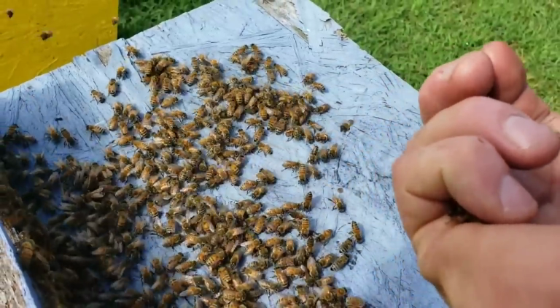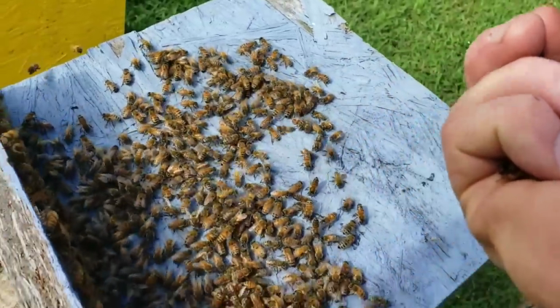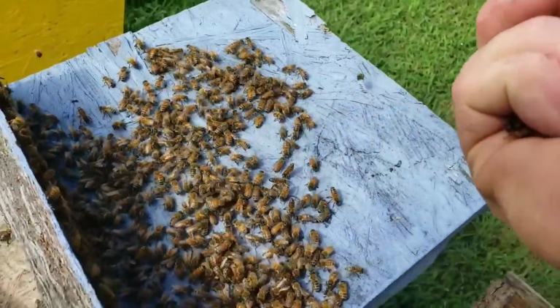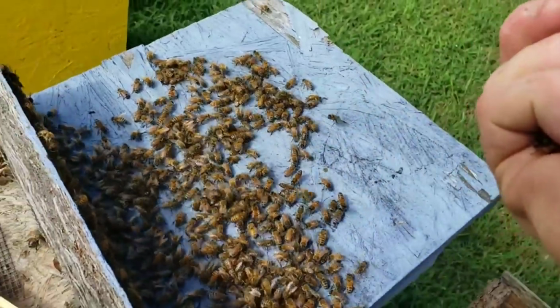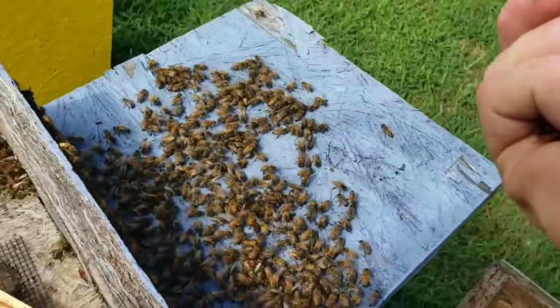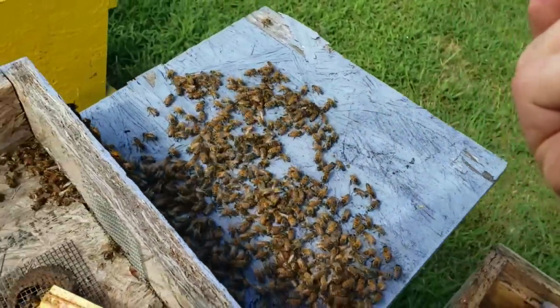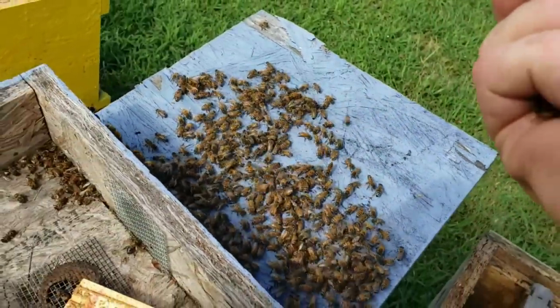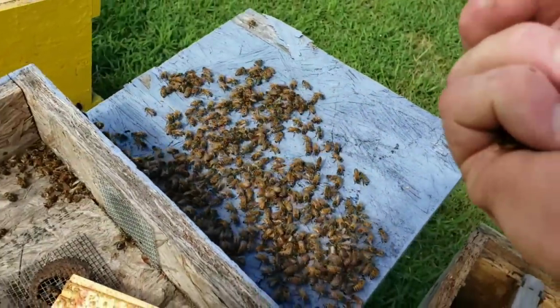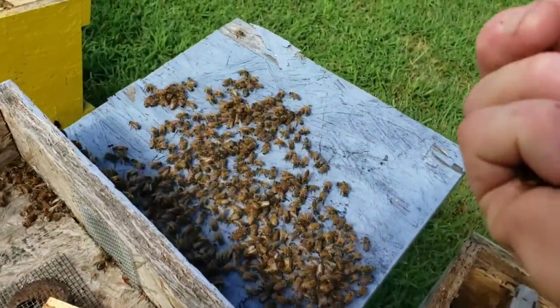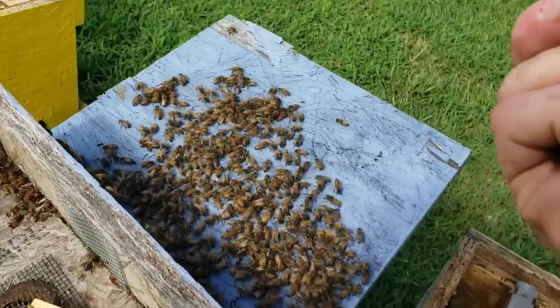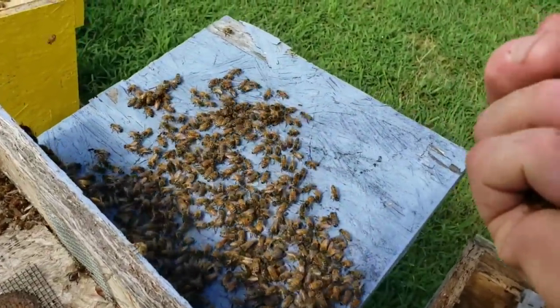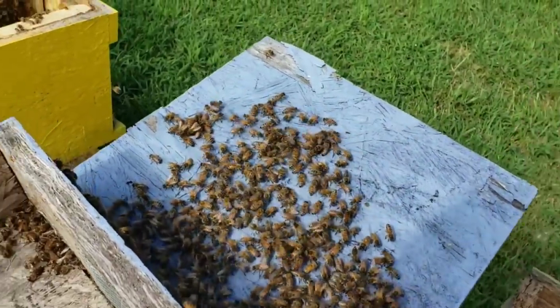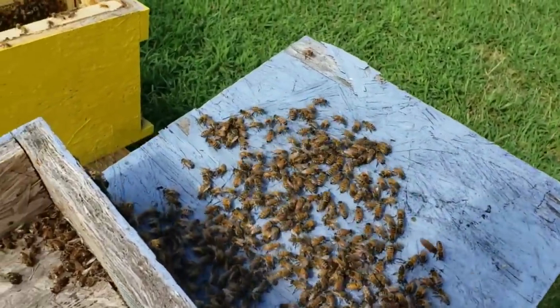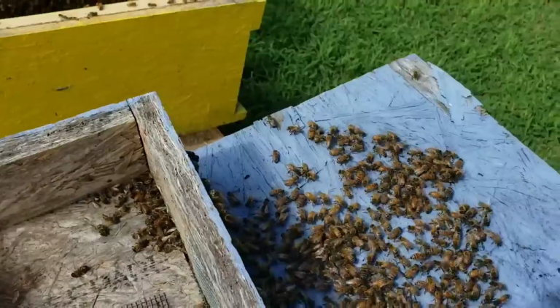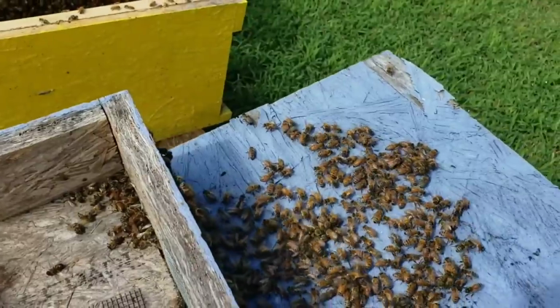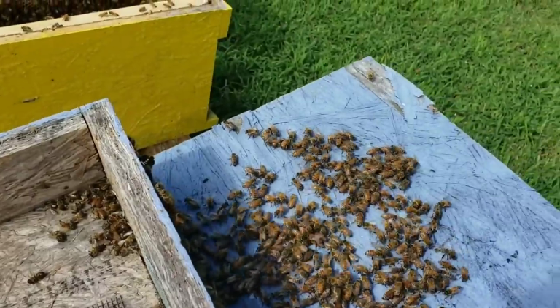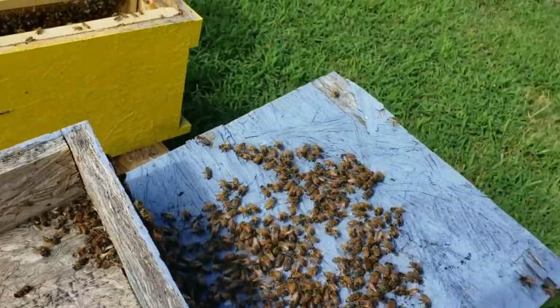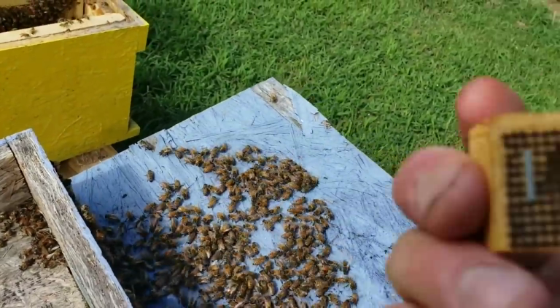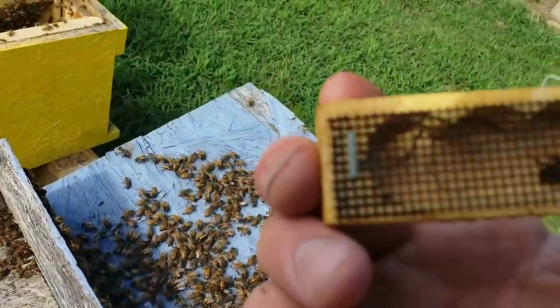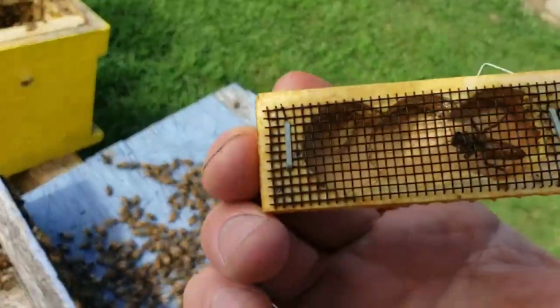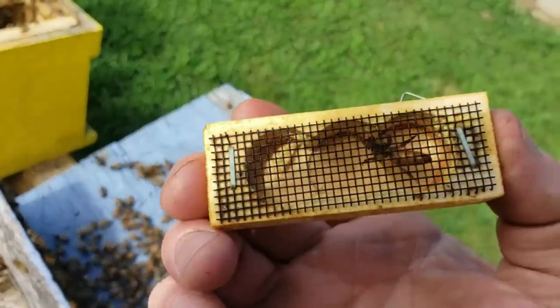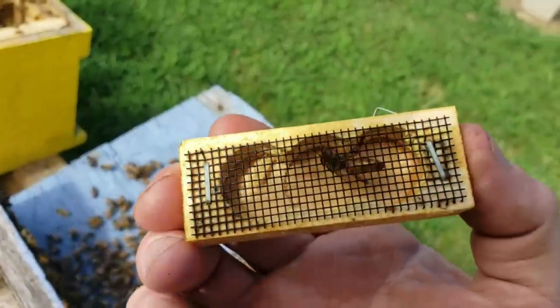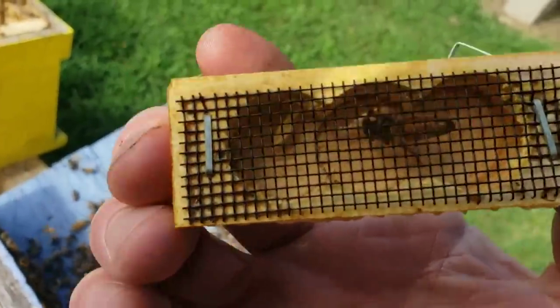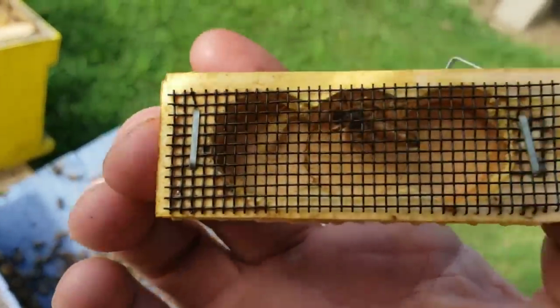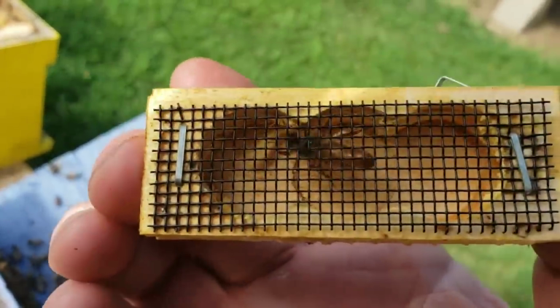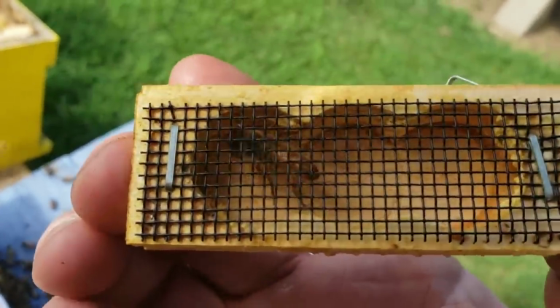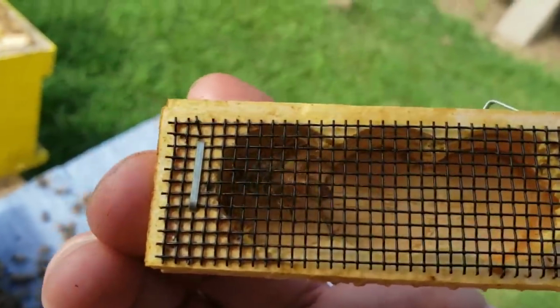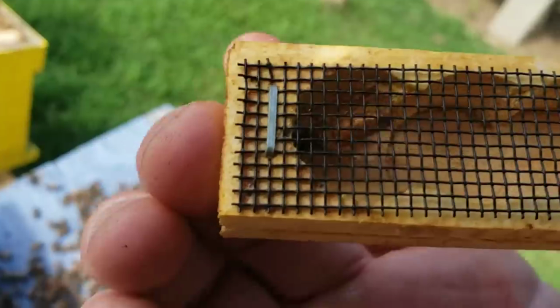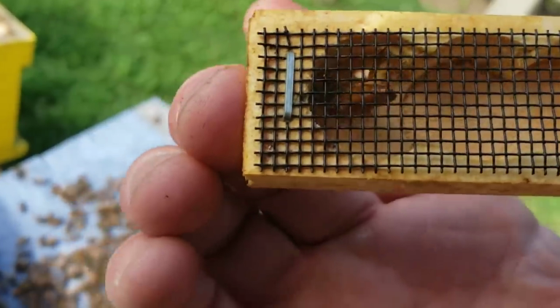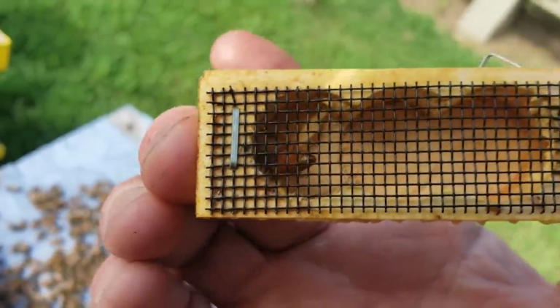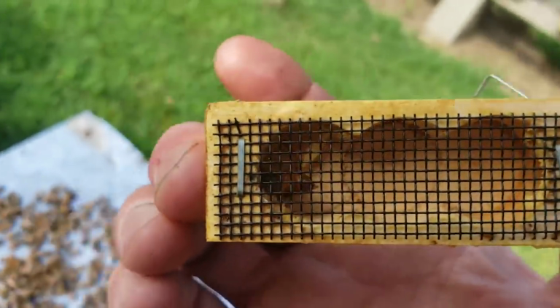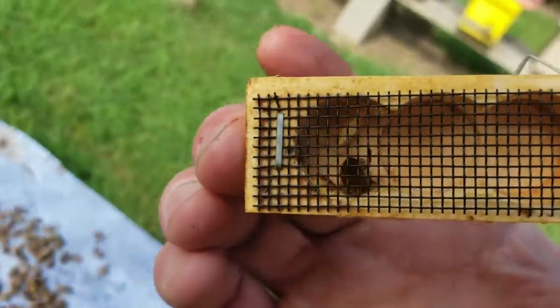Okay, so let me put her in the cage and I'll be right back. Okay, I put her in the cage because they were definitely trying to kill her.